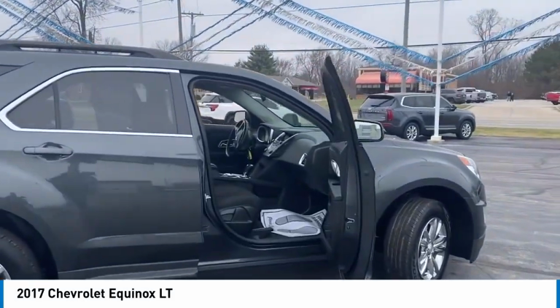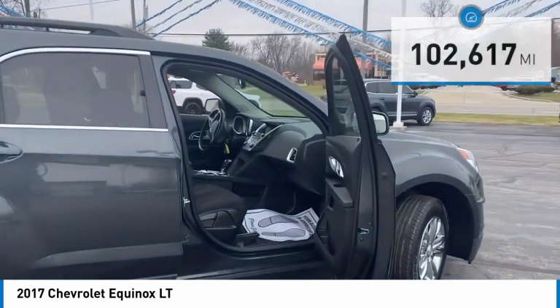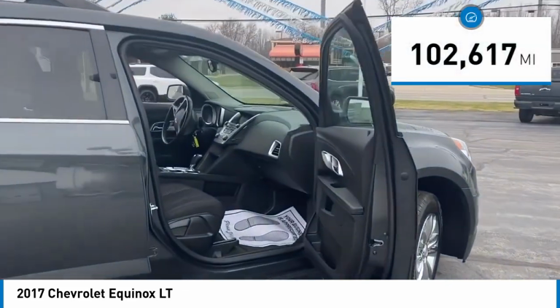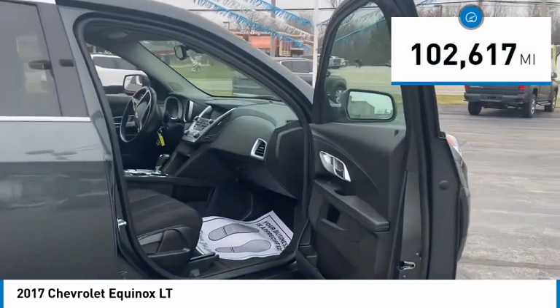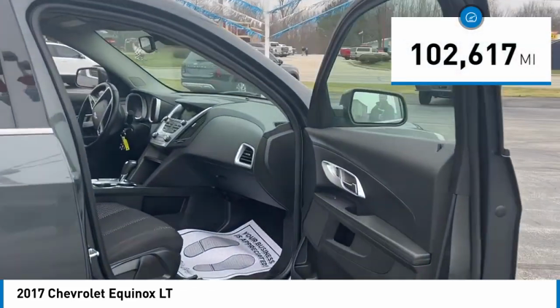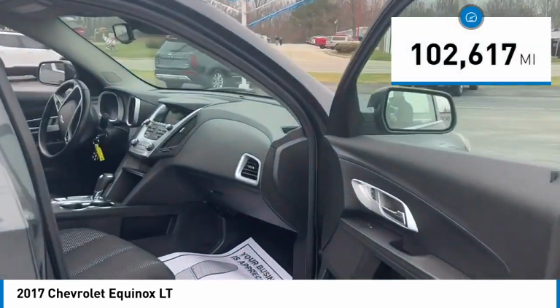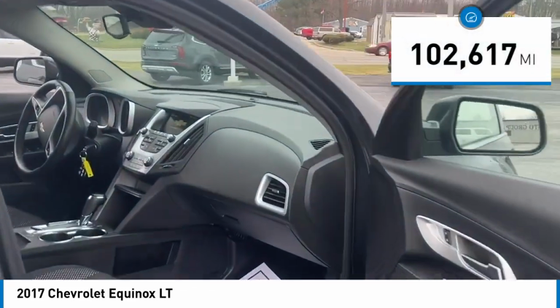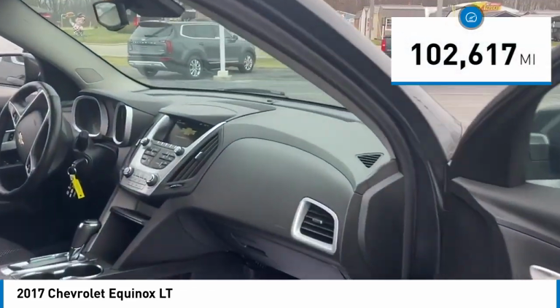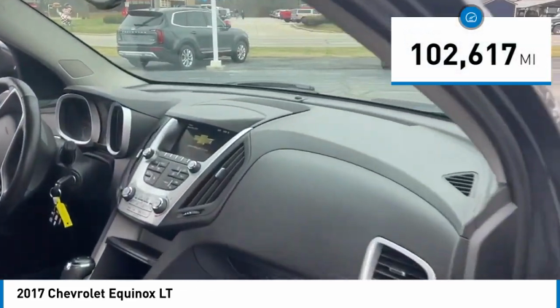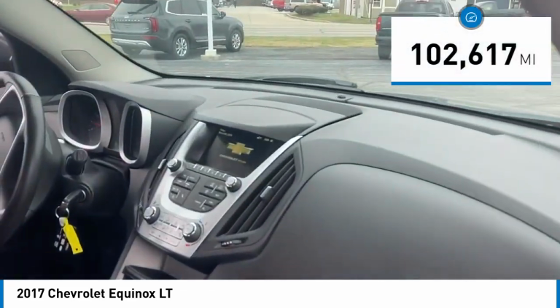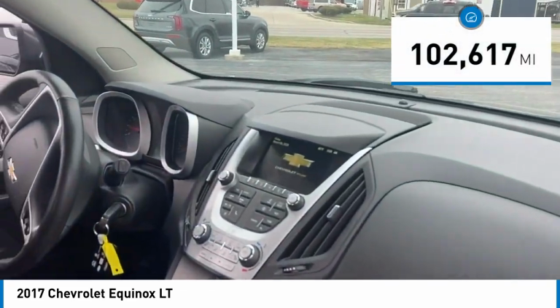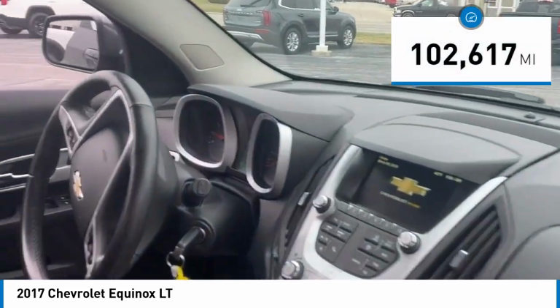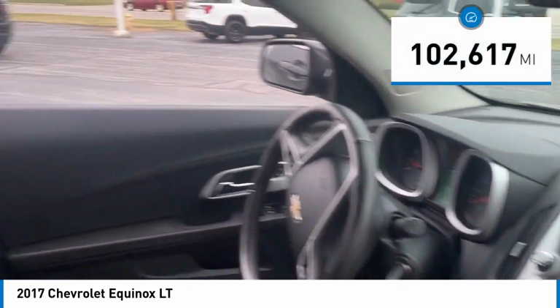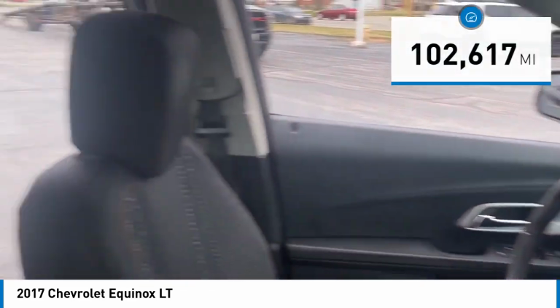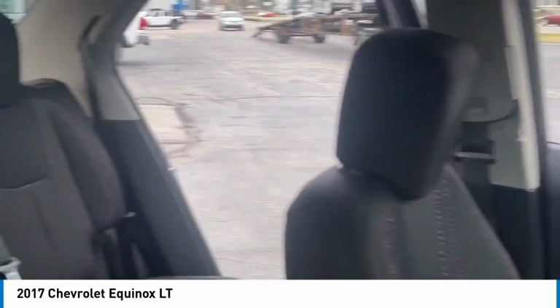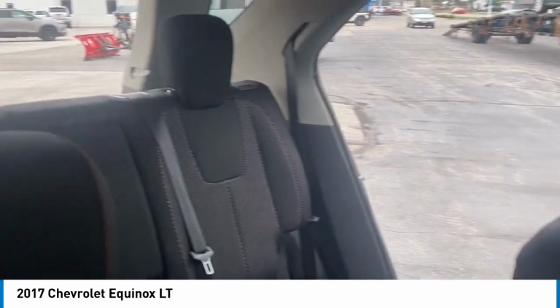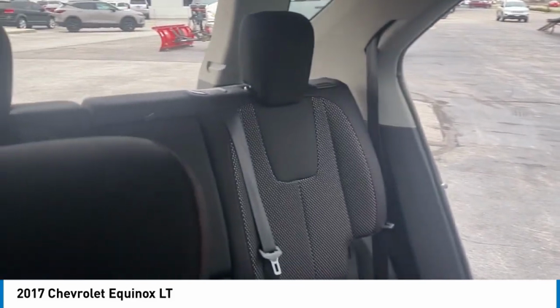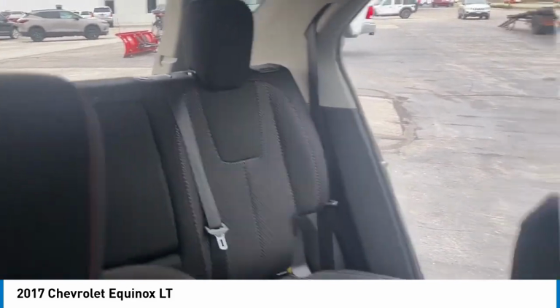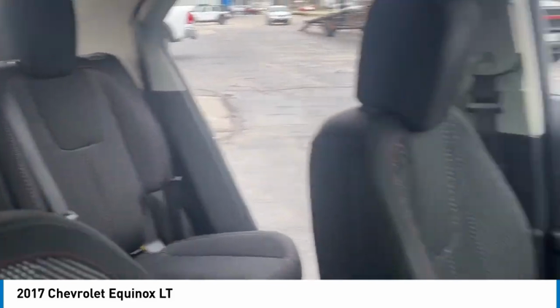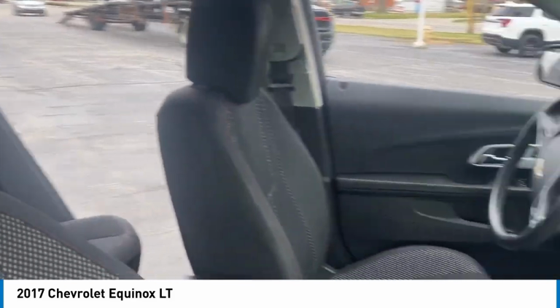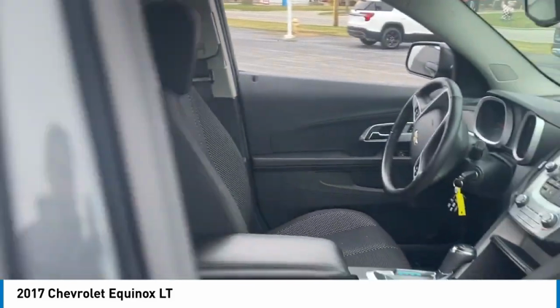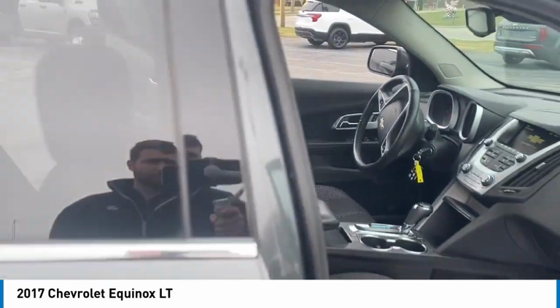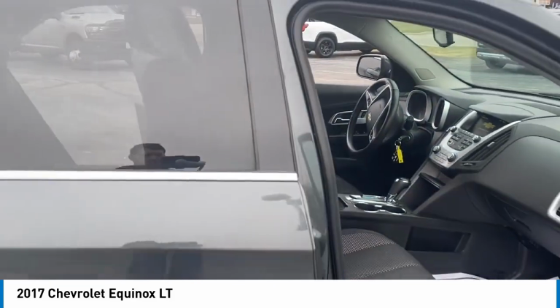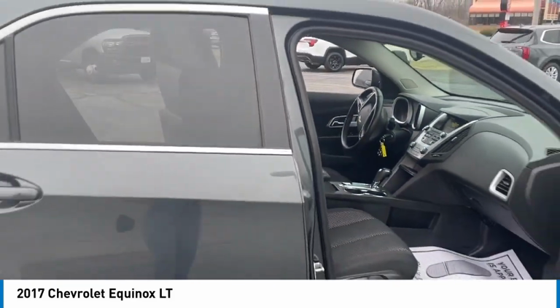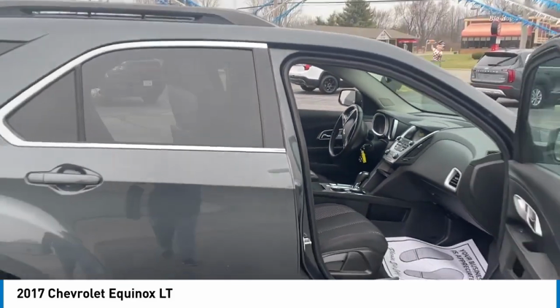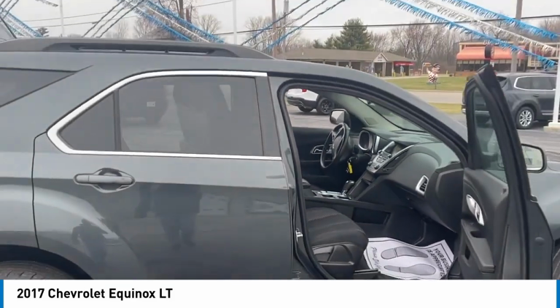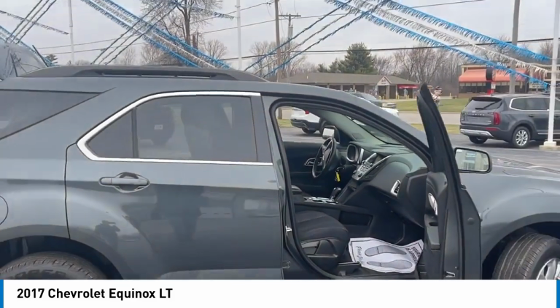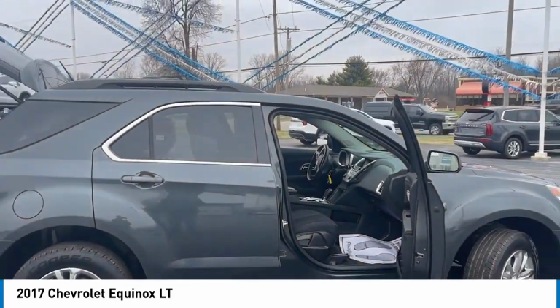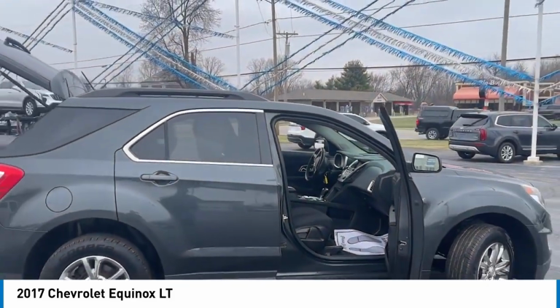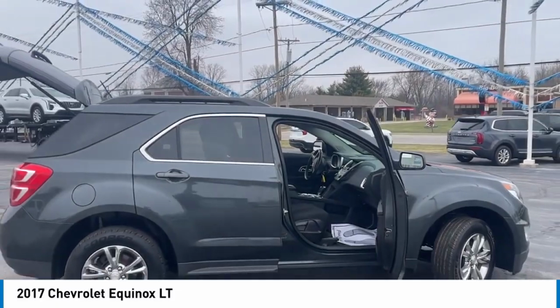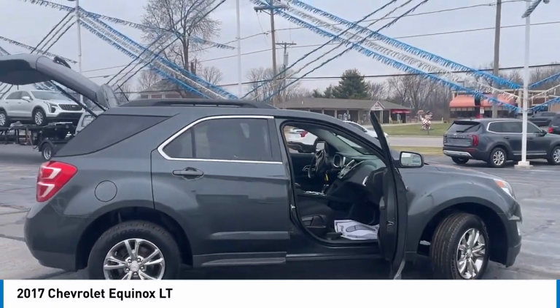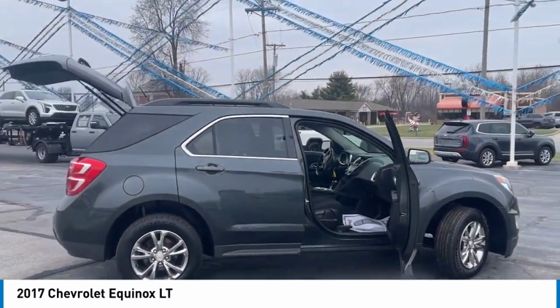This vehicle has less than 105,000 miles. Here are some of this vehicle's great options: electronic stability control, alloy wheels, rear spoiler, brake assist, traction control.